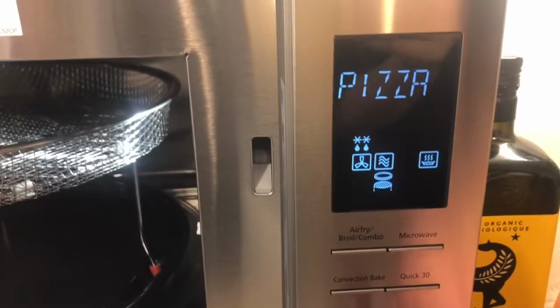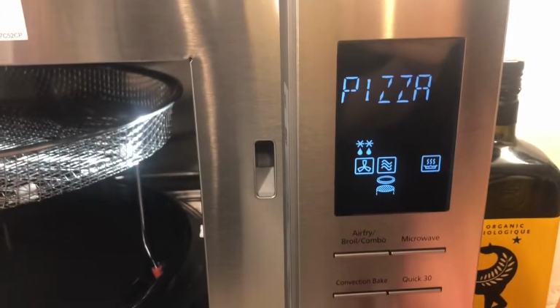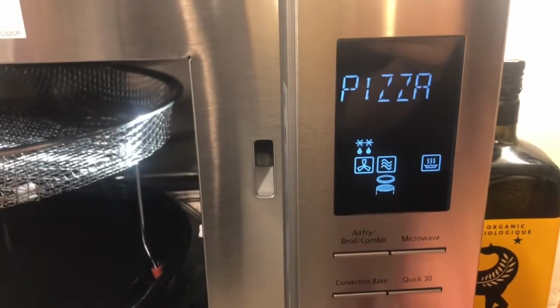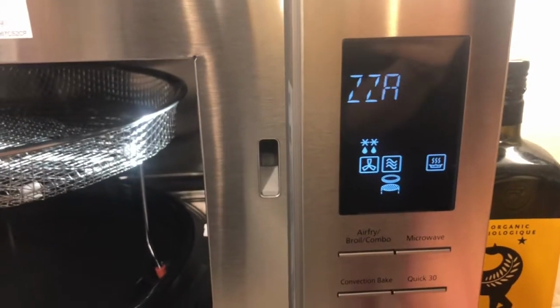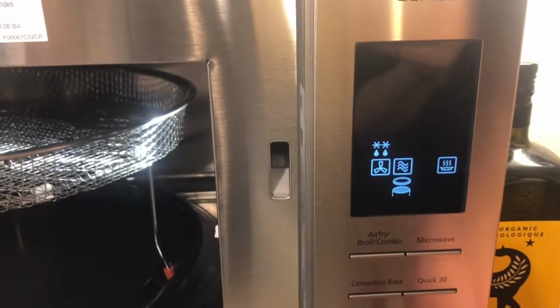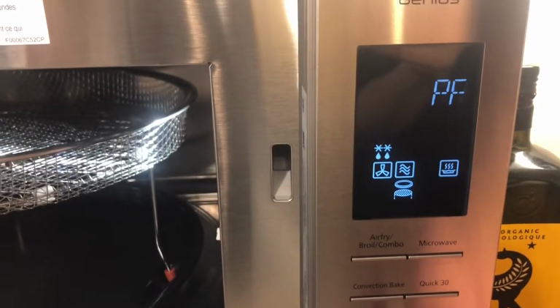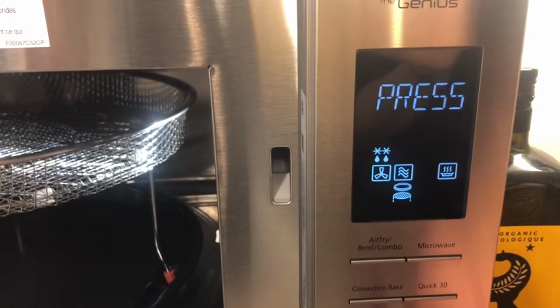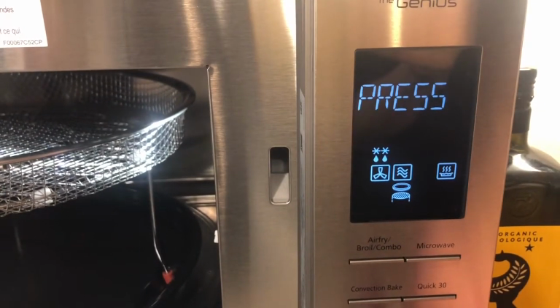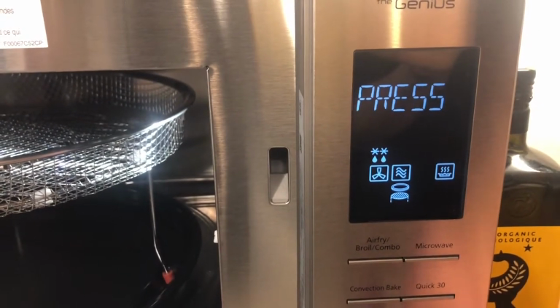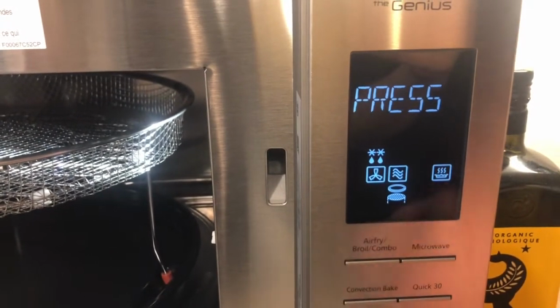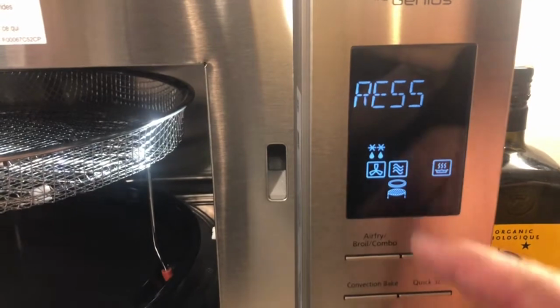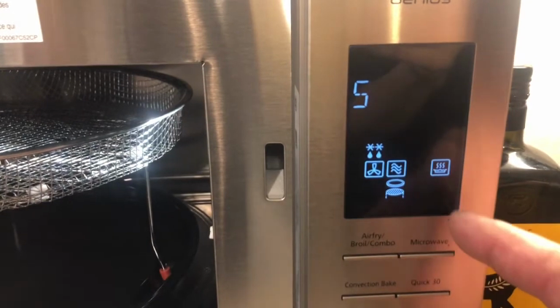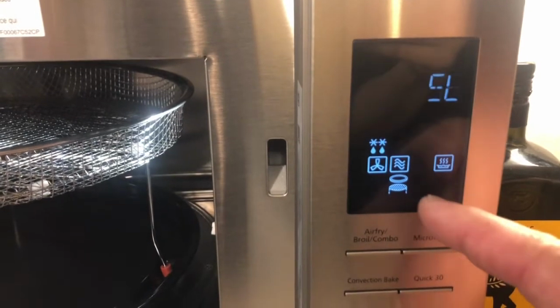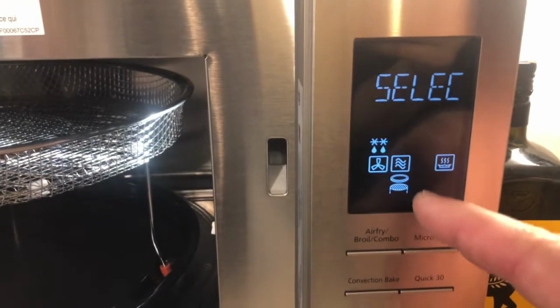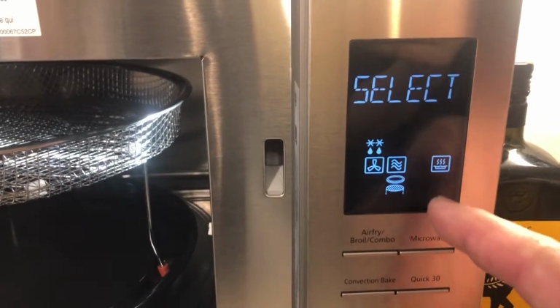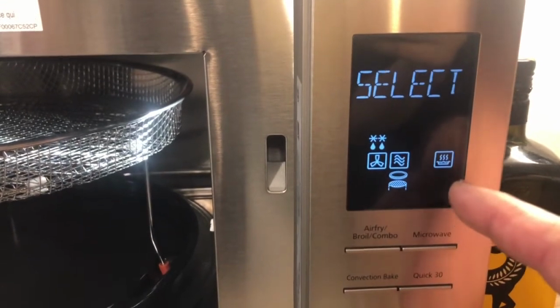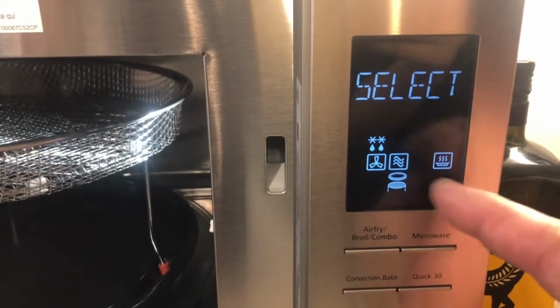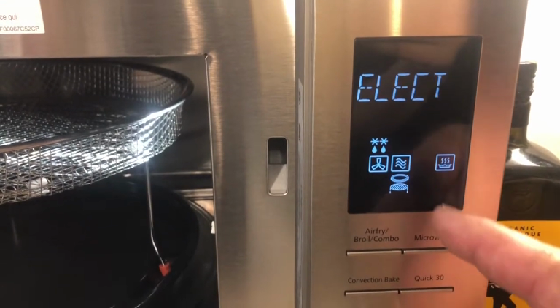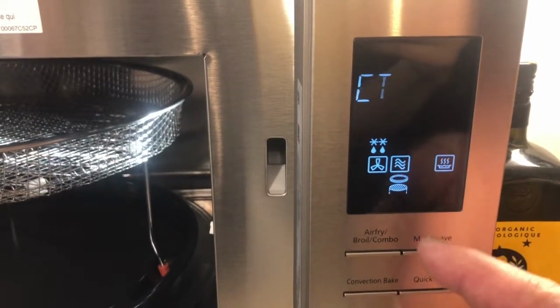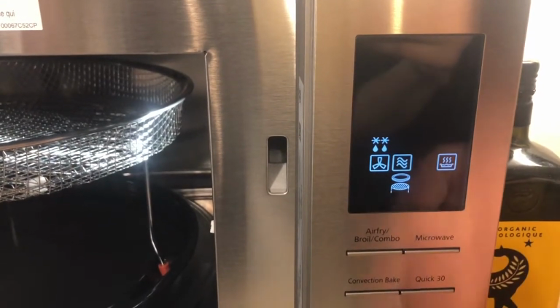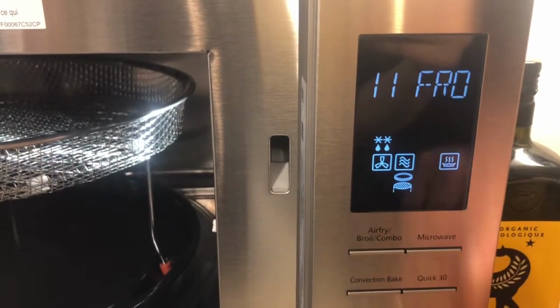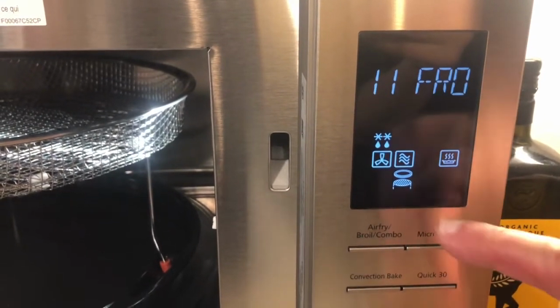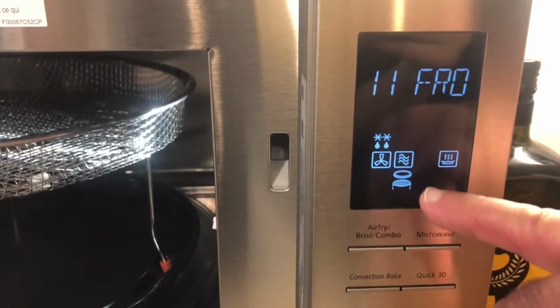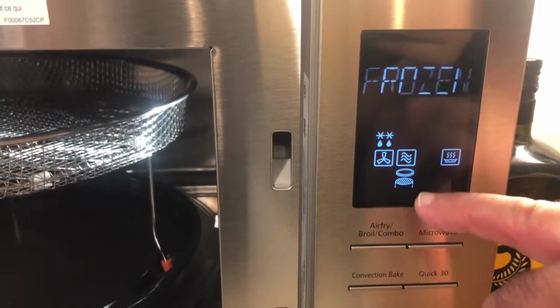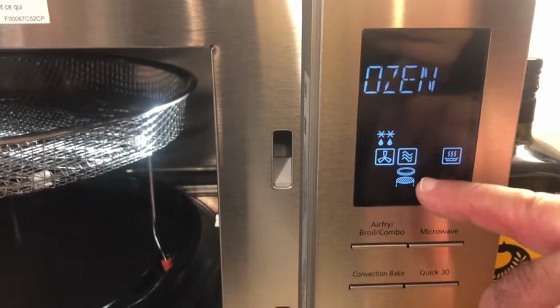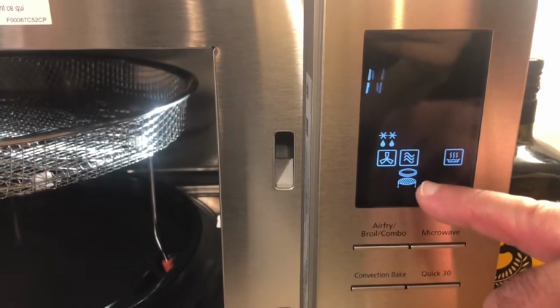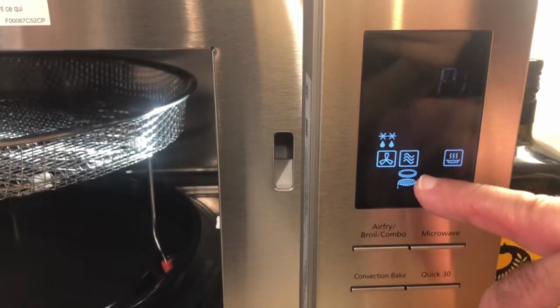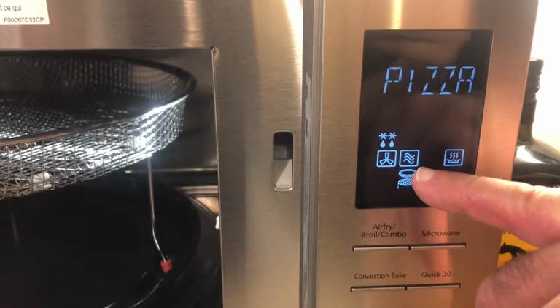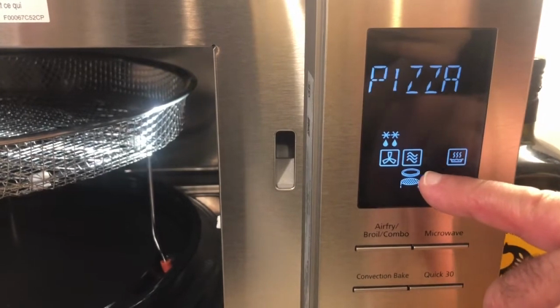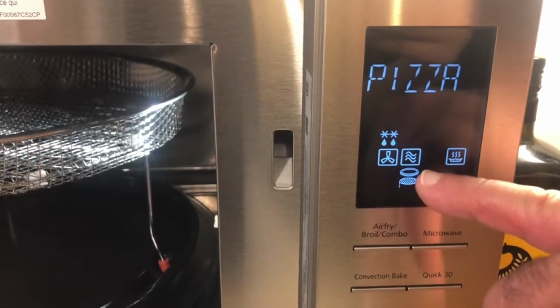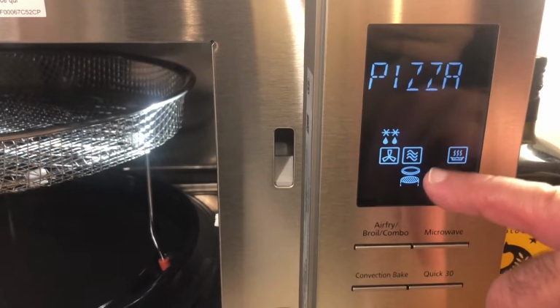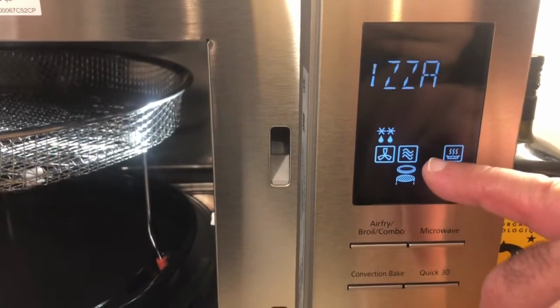Pizza. No, there will be four at the same time. And to install the basket and the plate and your pizza up.